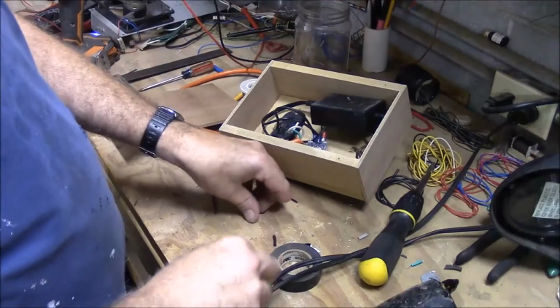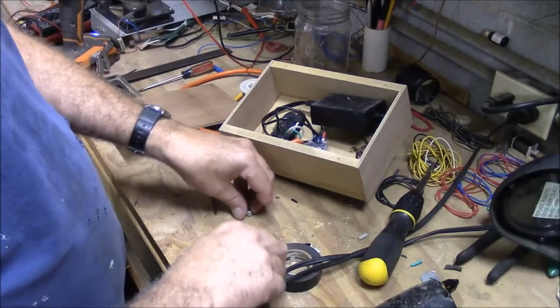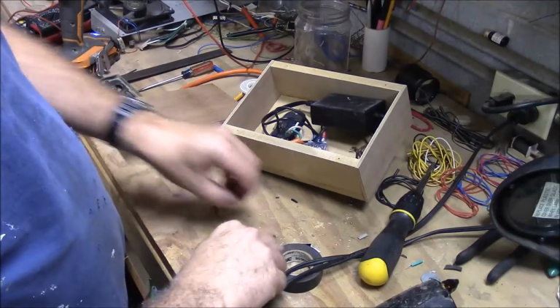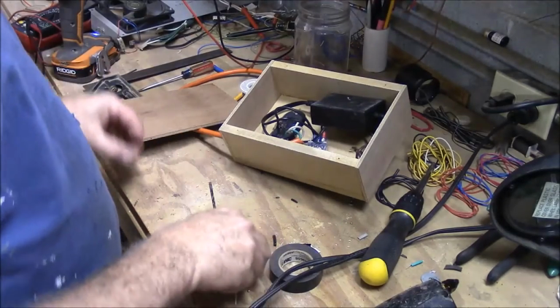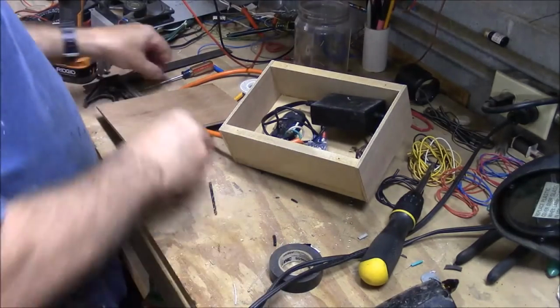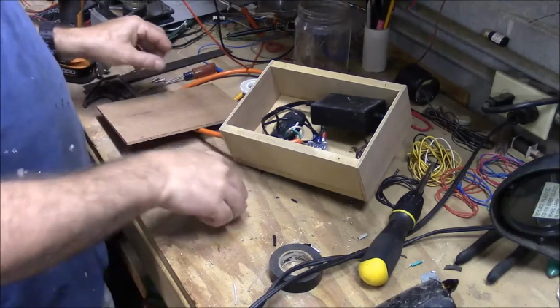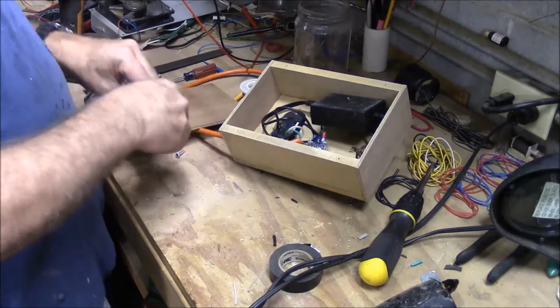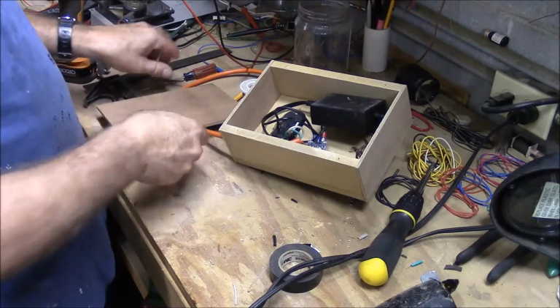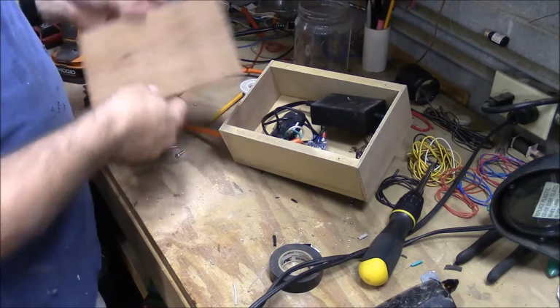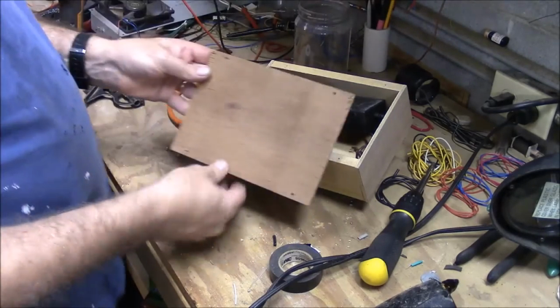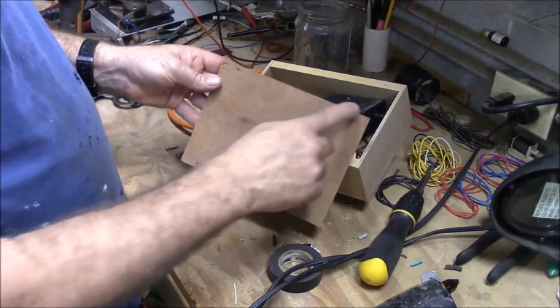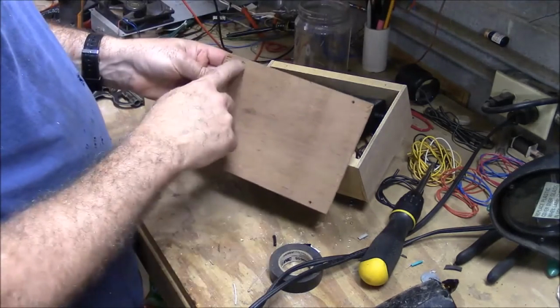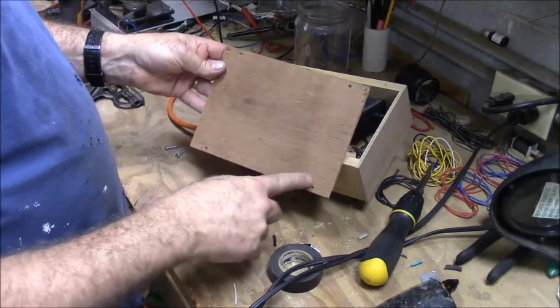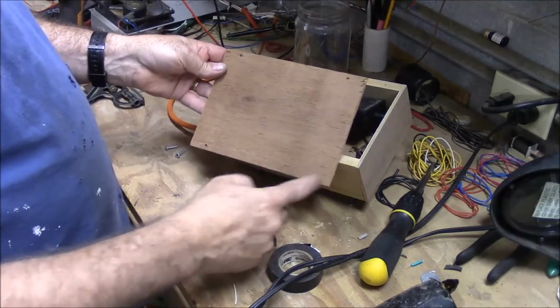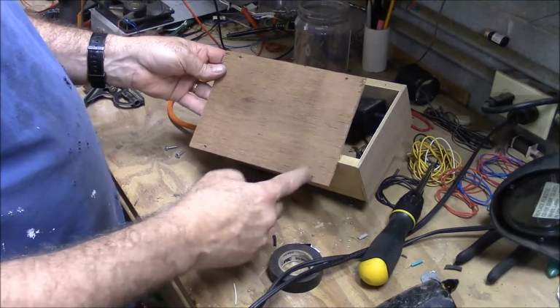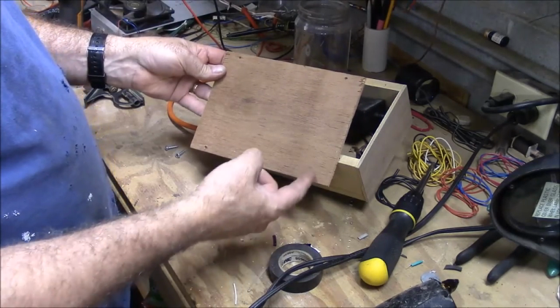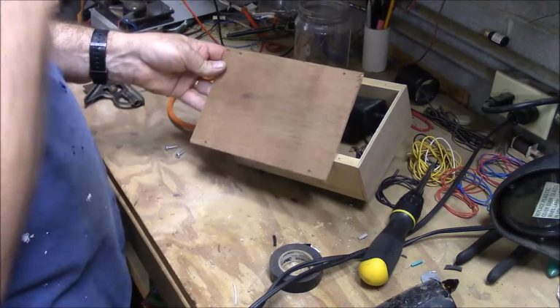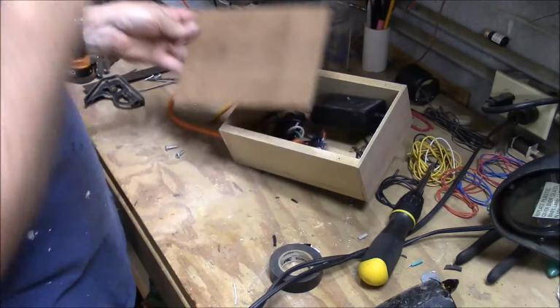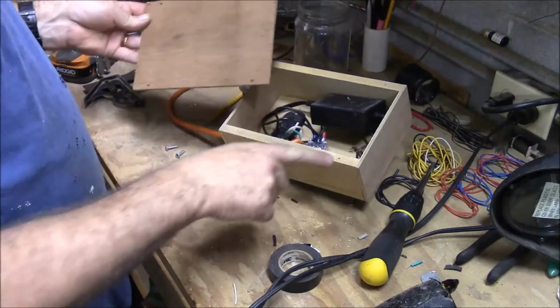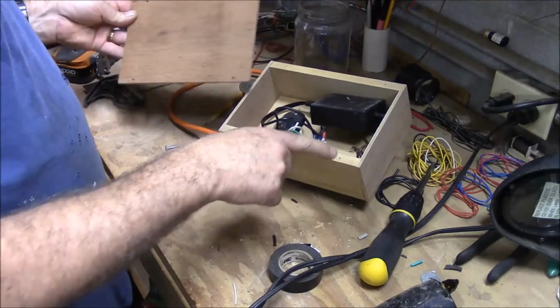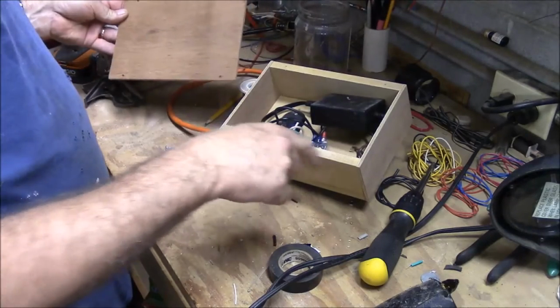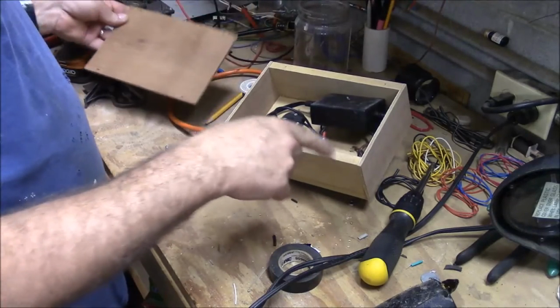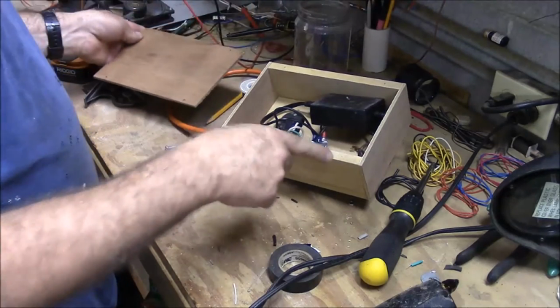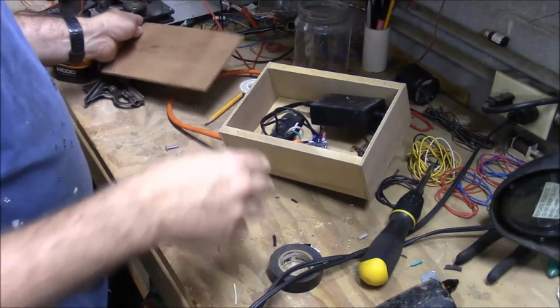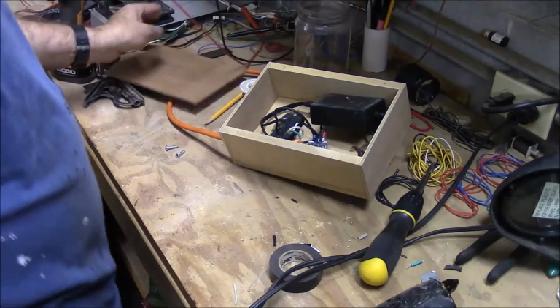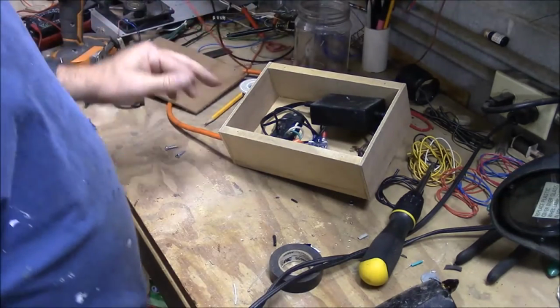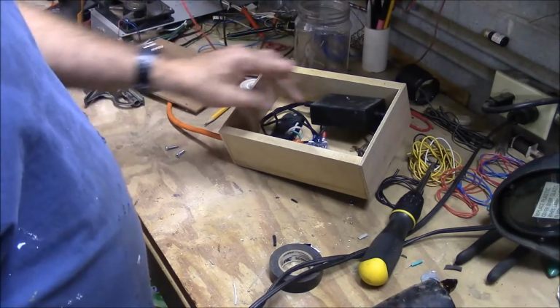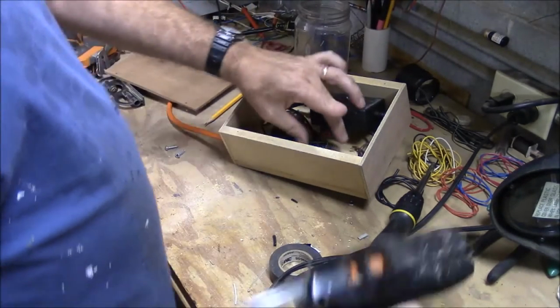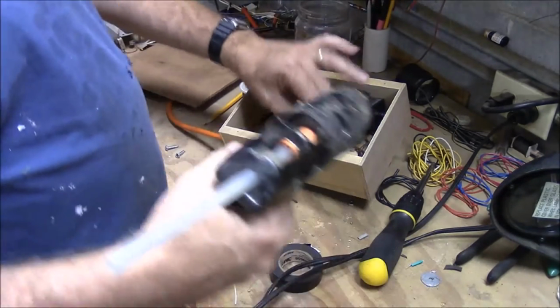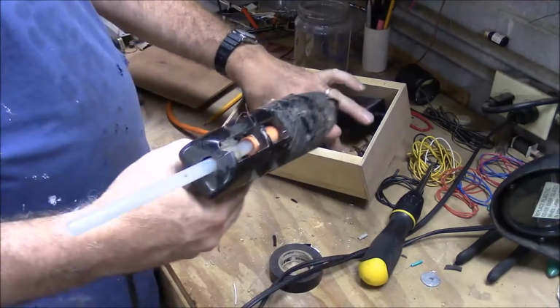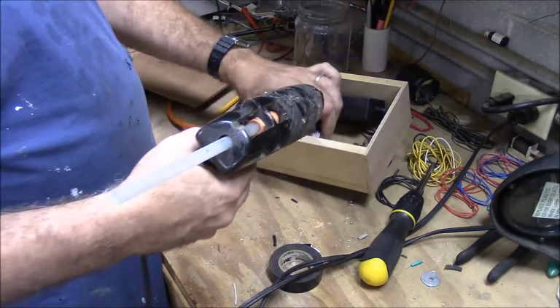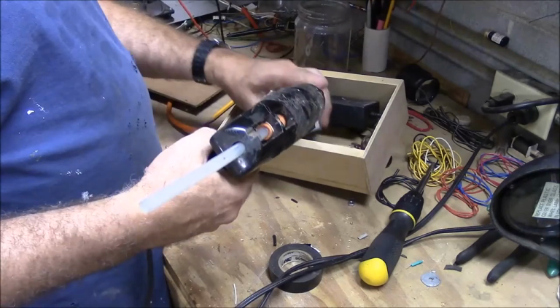I've got the back and I've drilled the holes in it. I just came over one inch and up a quarter inch, because that's half the thickness — the quarter inch. Let's go ahead and get this glued in. I'm just going to put a little glue on it and stick it down.